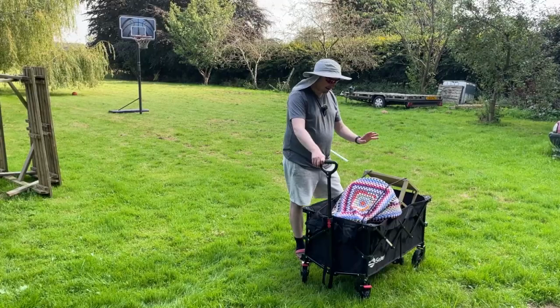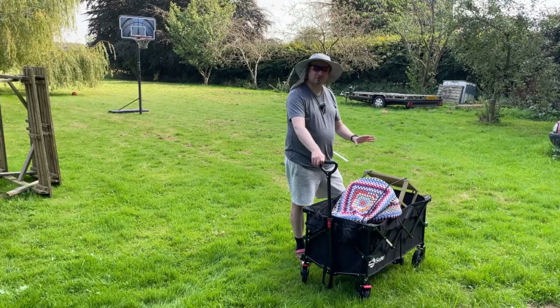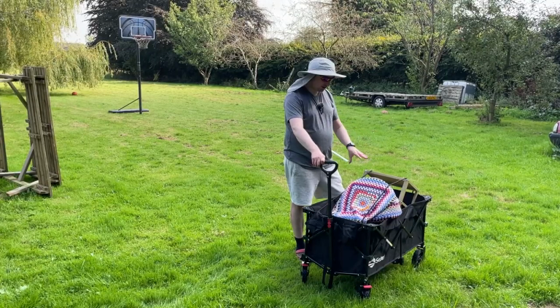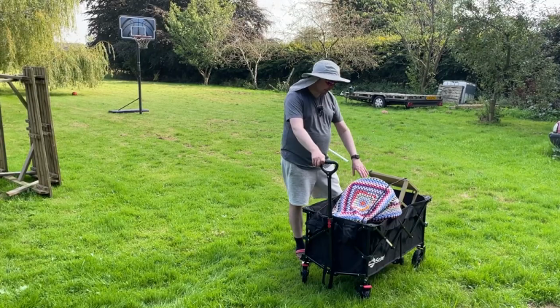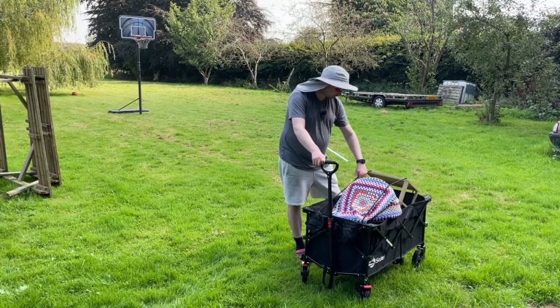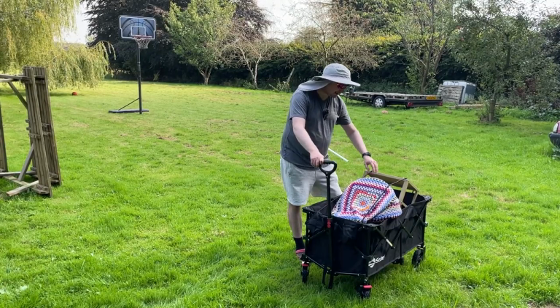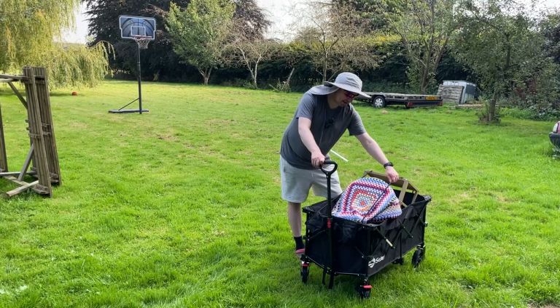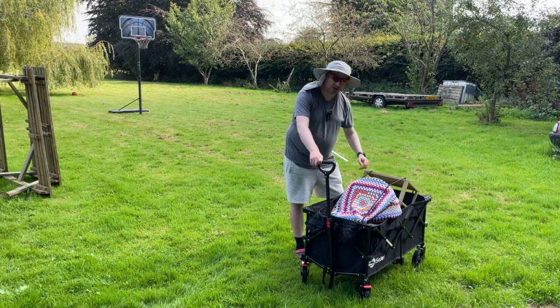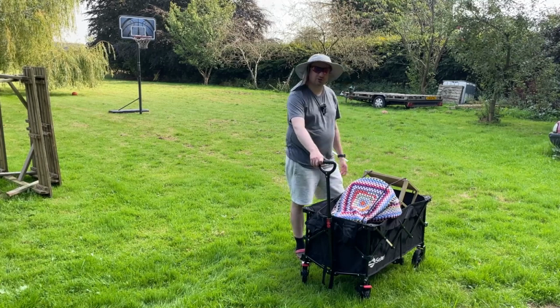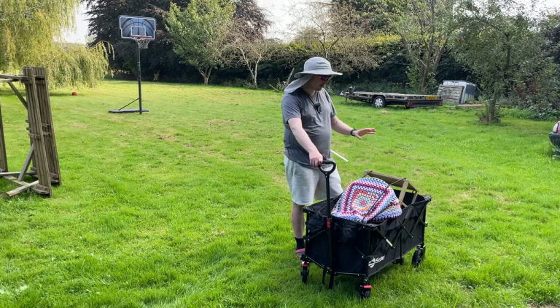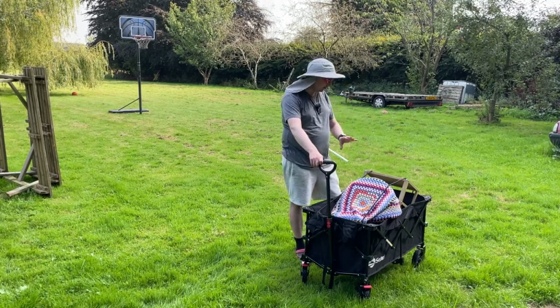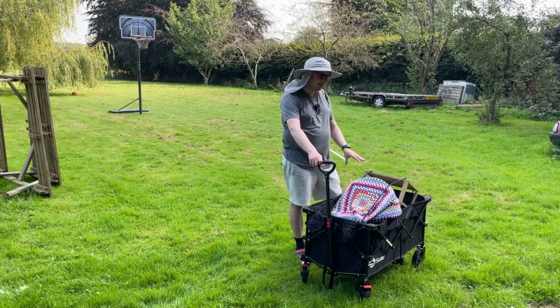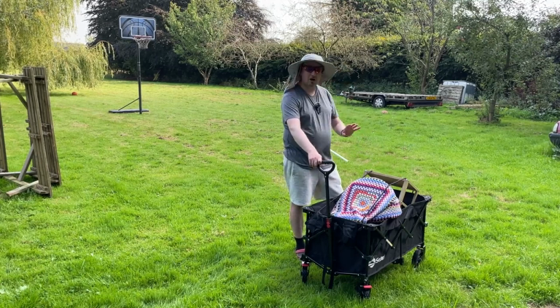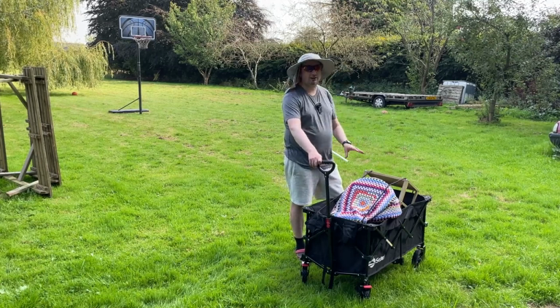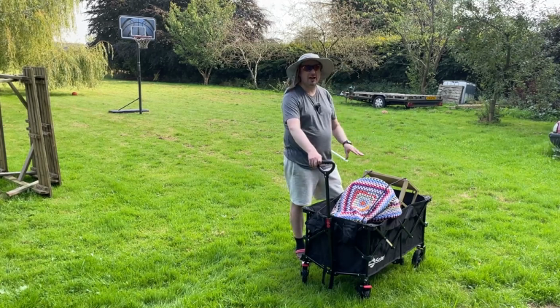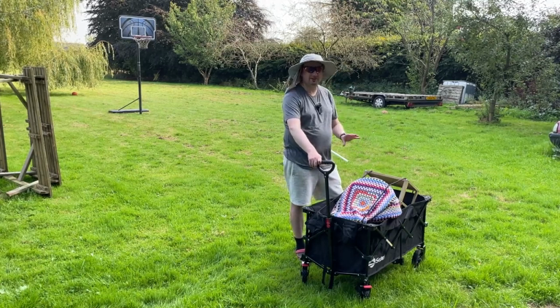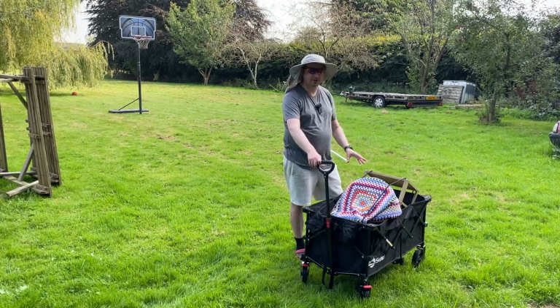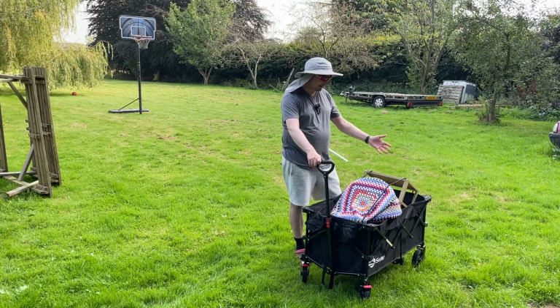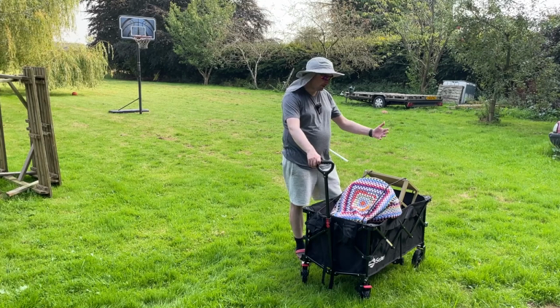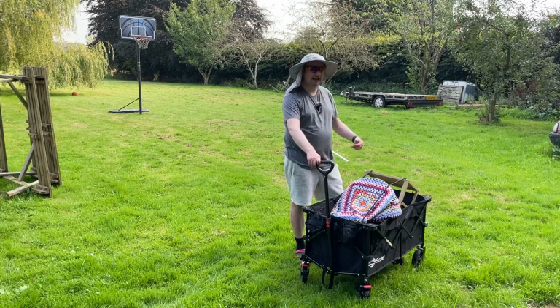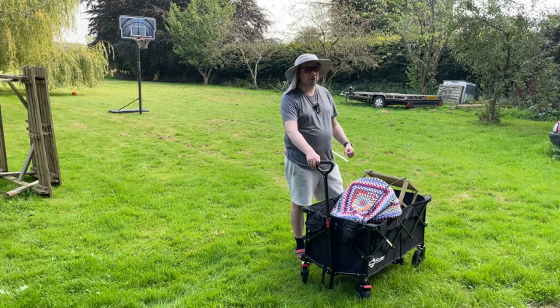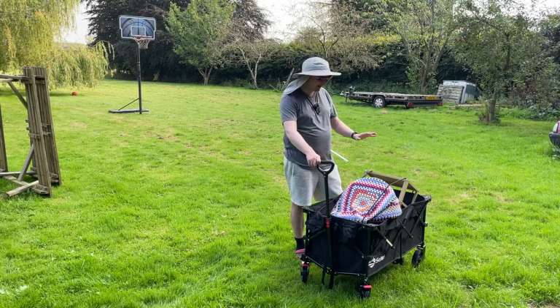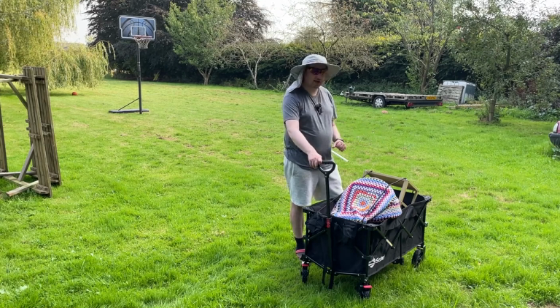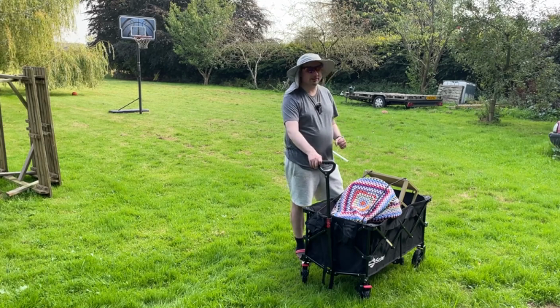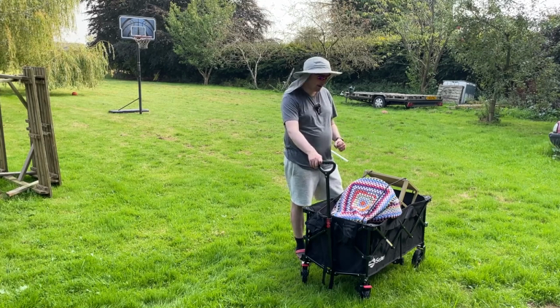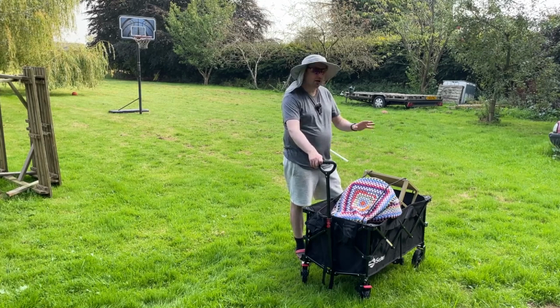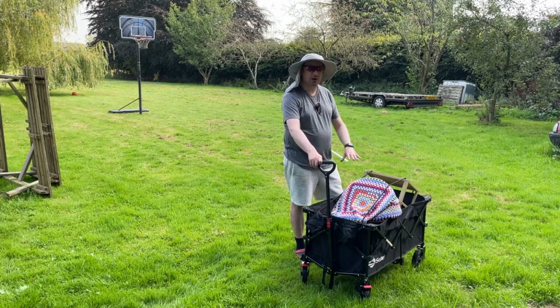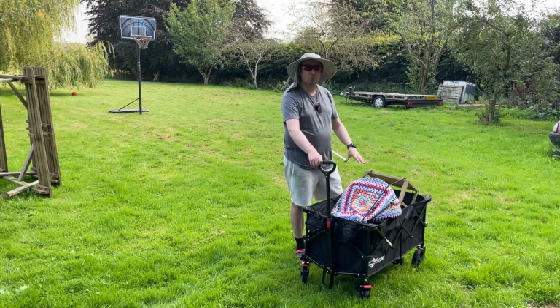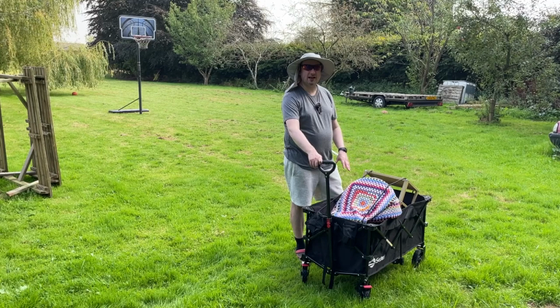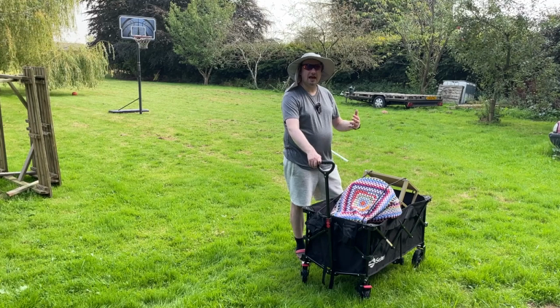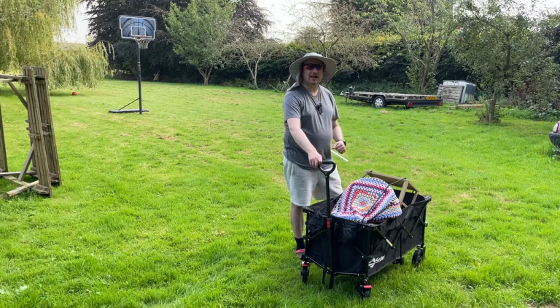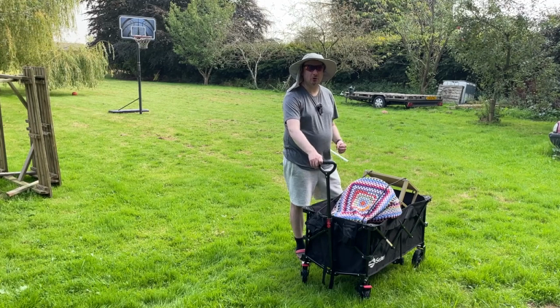All loaded up now. As you can see, I've put these straps to use — they are going to do a great job at holding your heavy loads down, and anything that's just hanging out the trolley a bit, they will help to keep in place. So I'm going to go for a little walk with this now and see how it performs.